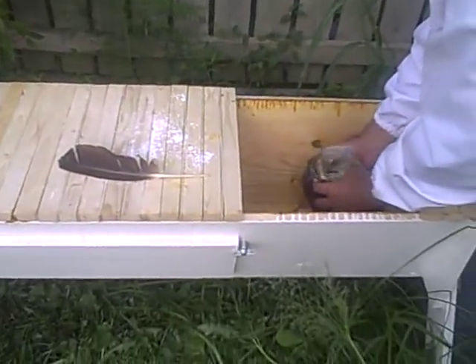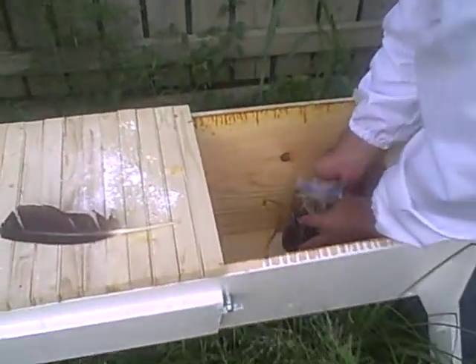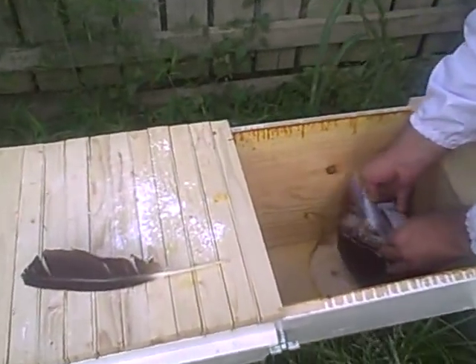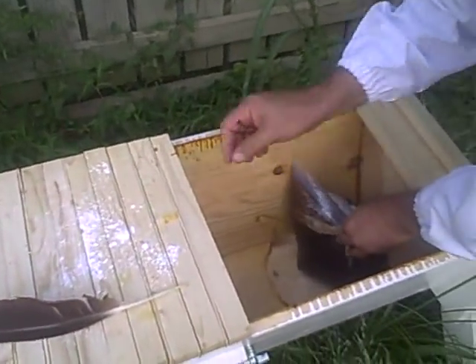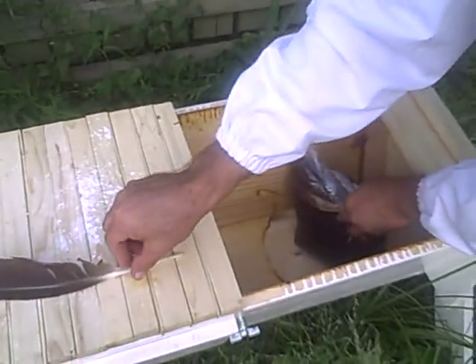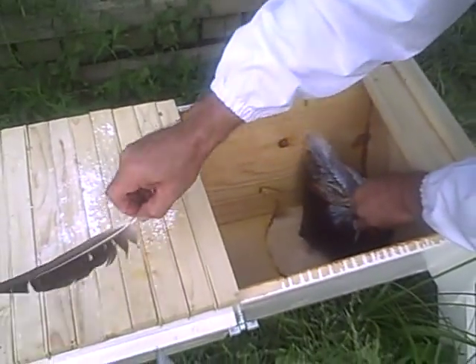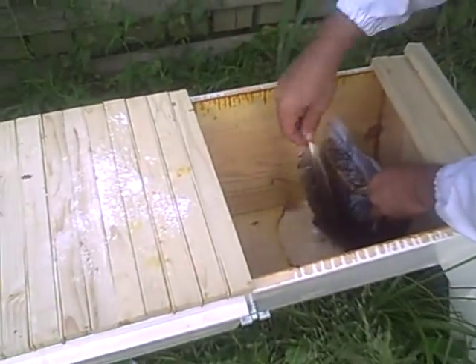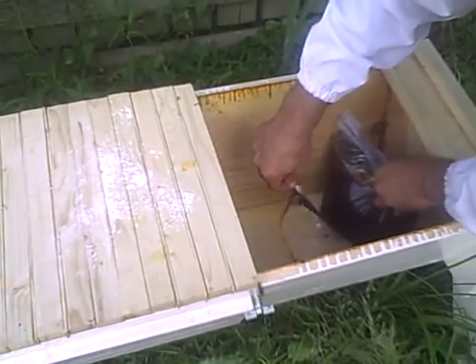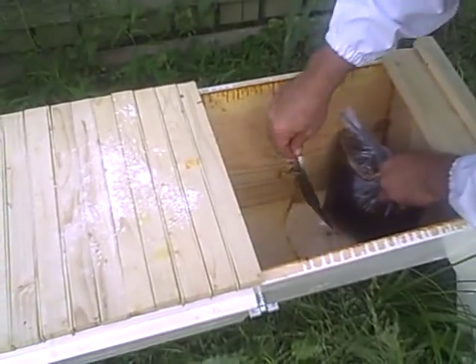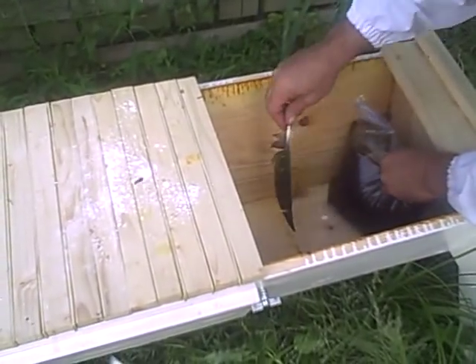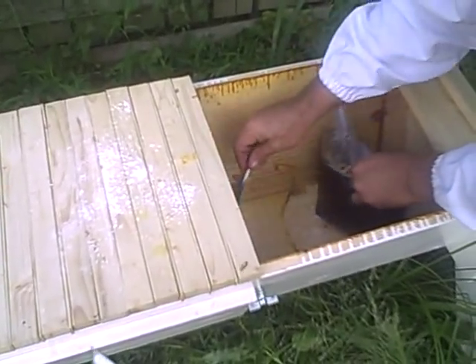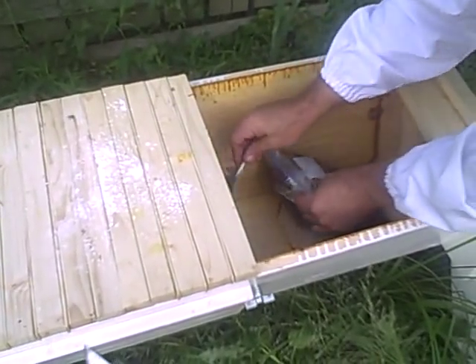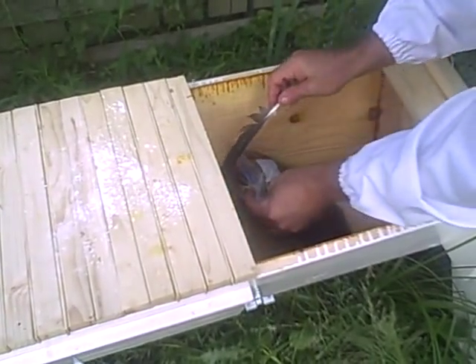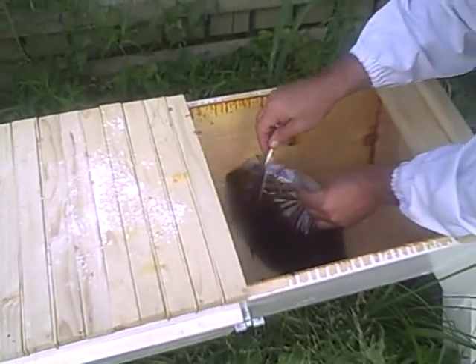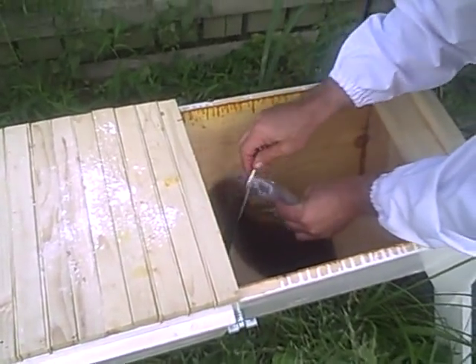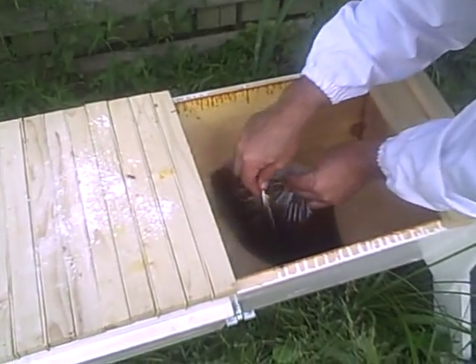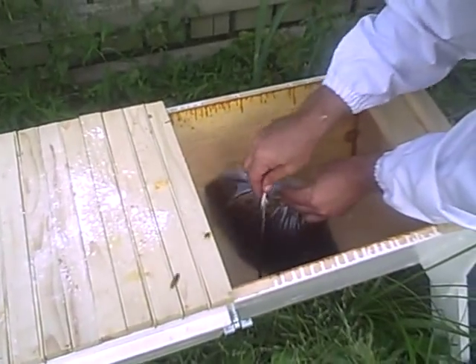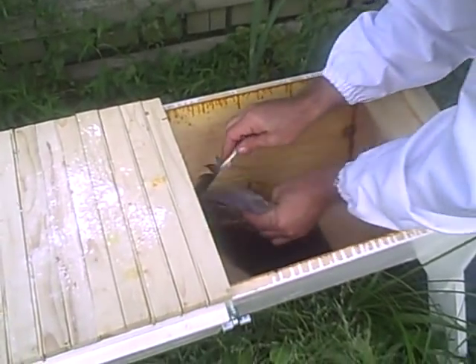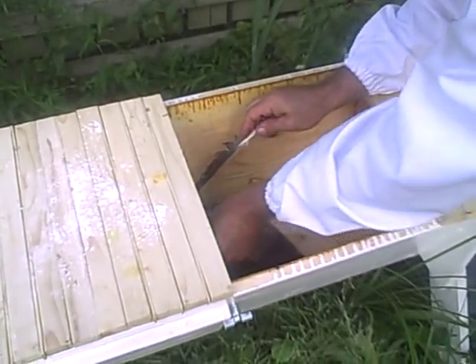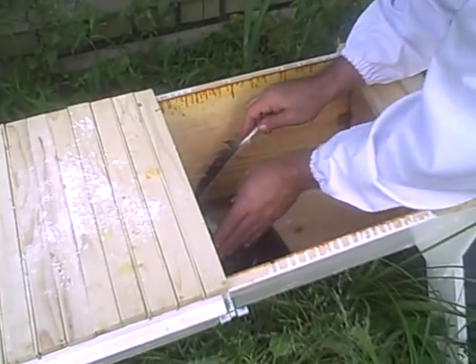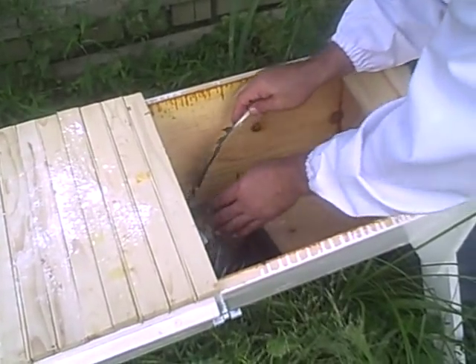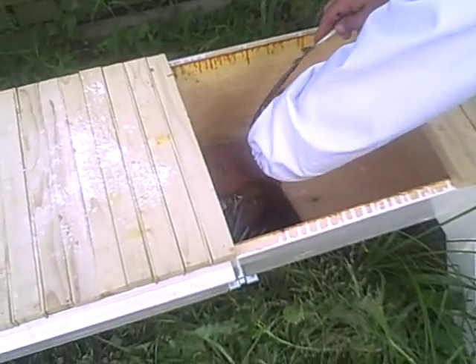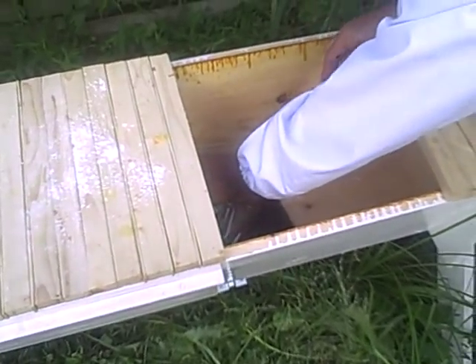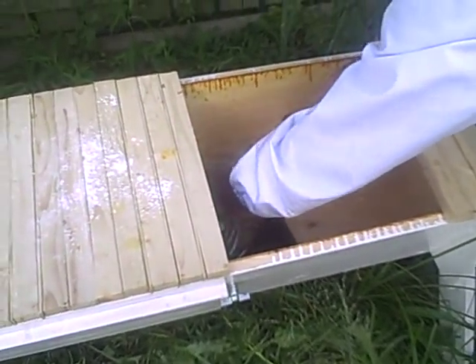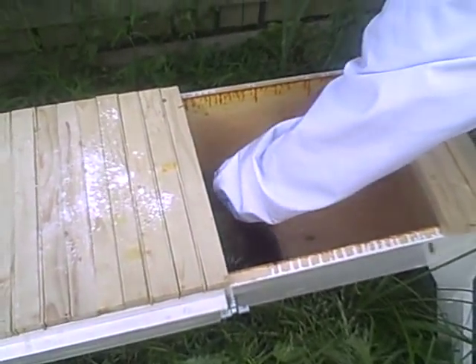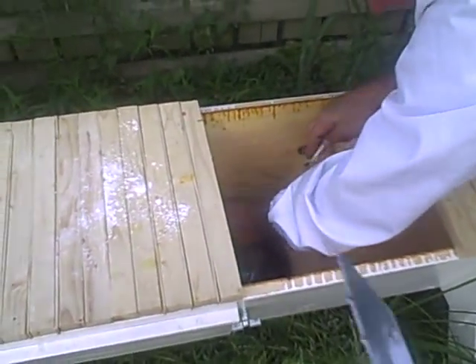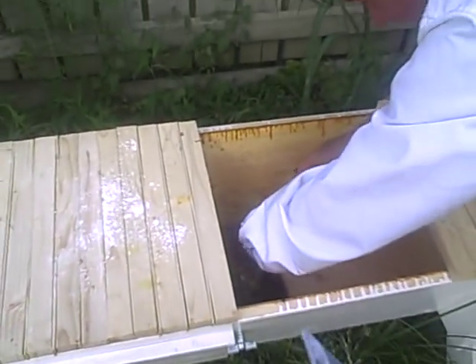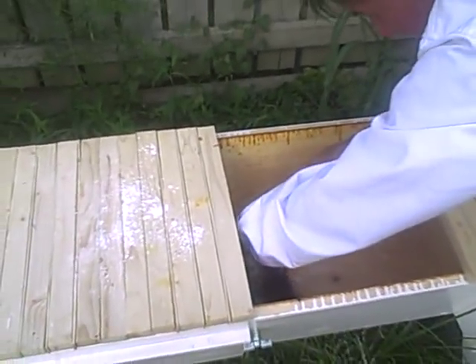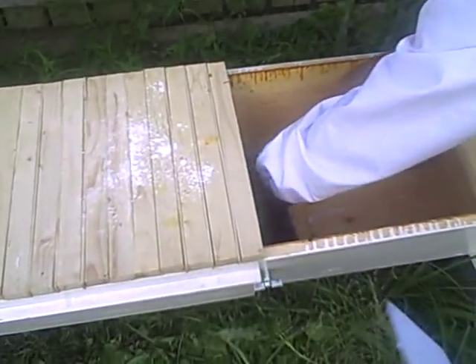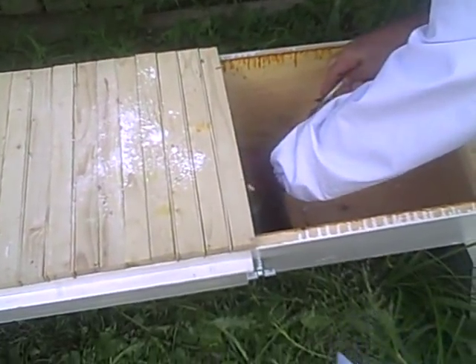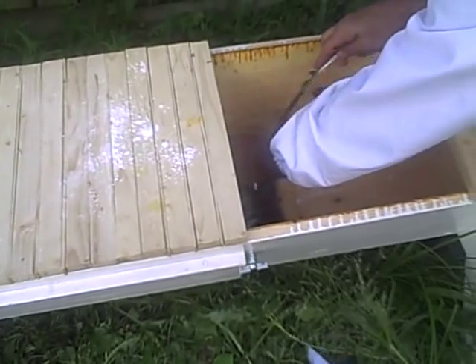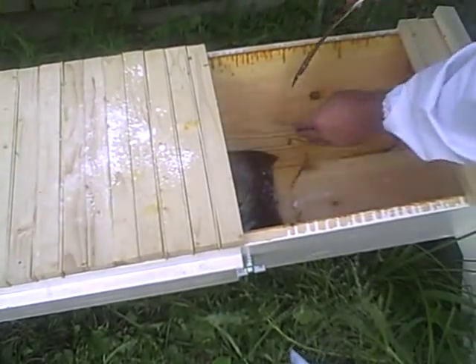With a top bar hive, we don't start them off with any comb — they have to make all their own comb before they can start making honey or anything like that. So they don't have as much honey made since they had to spend so much time making the comb.